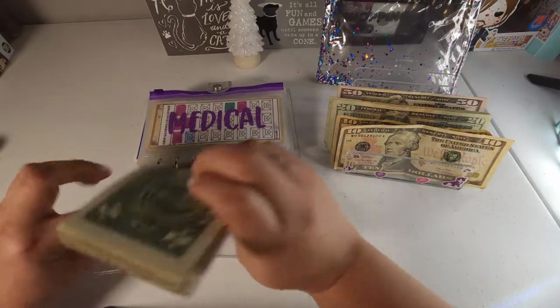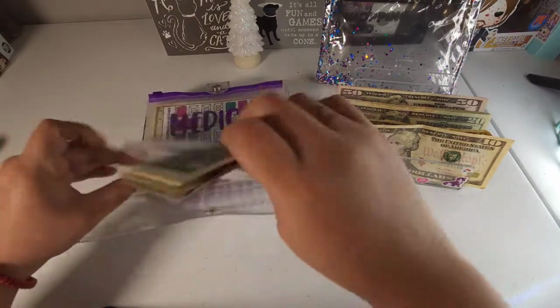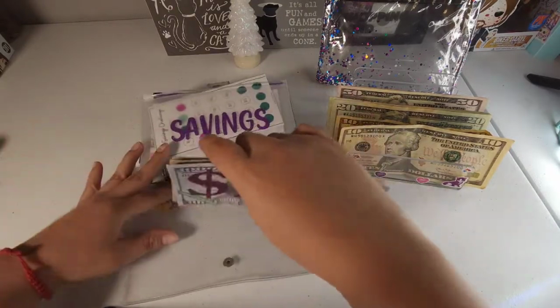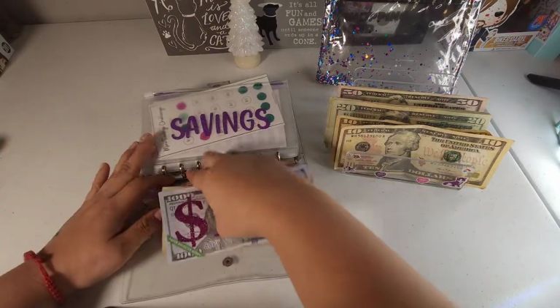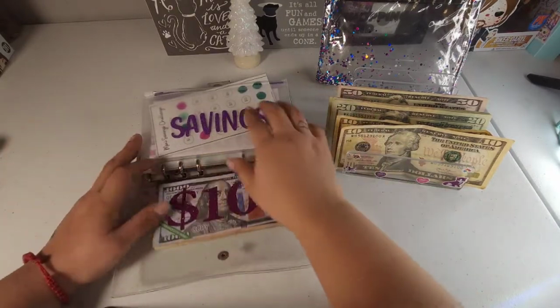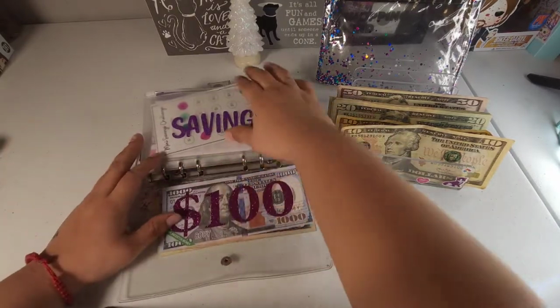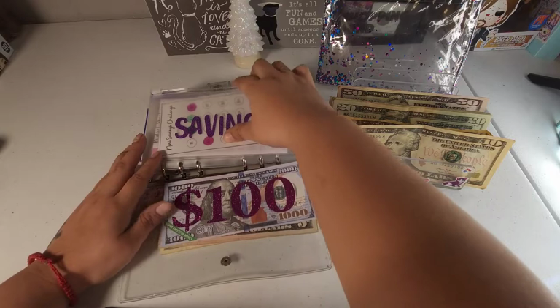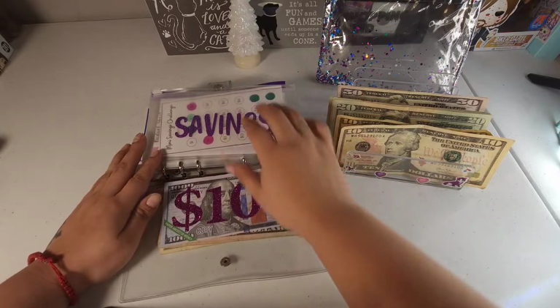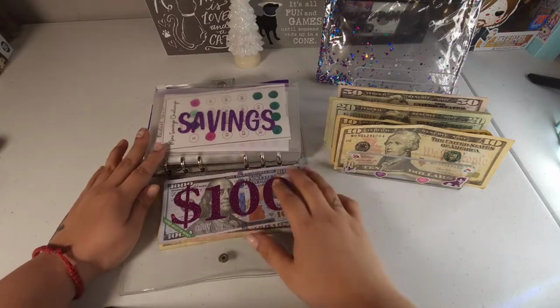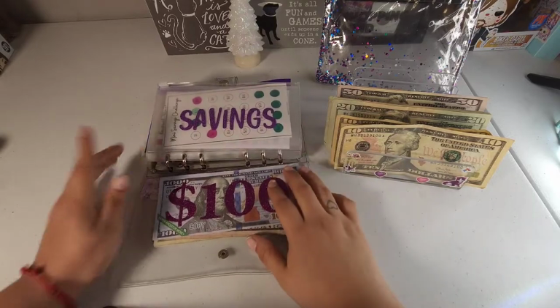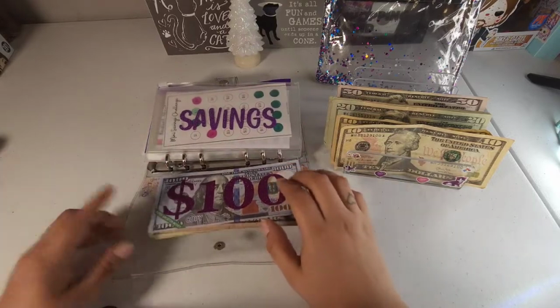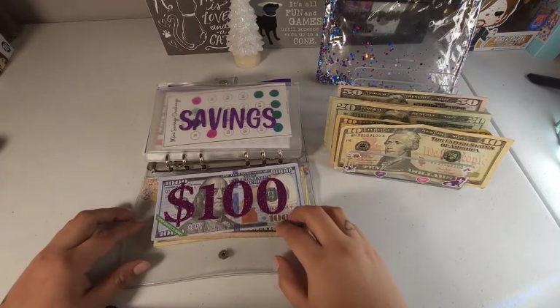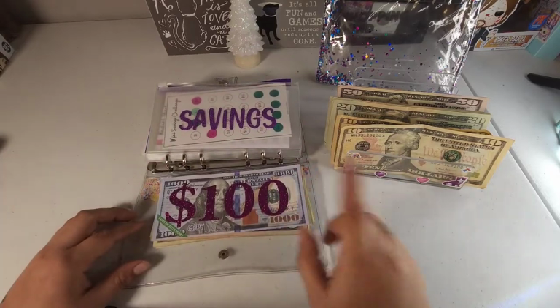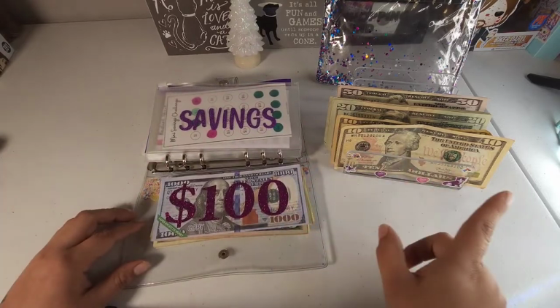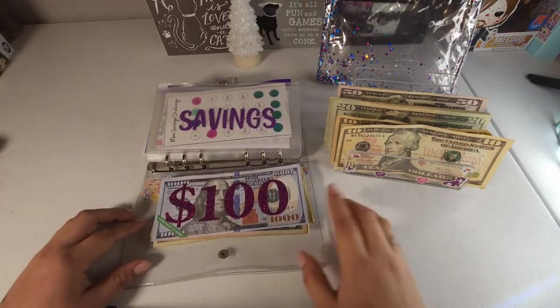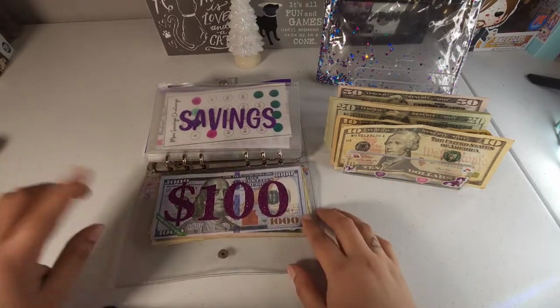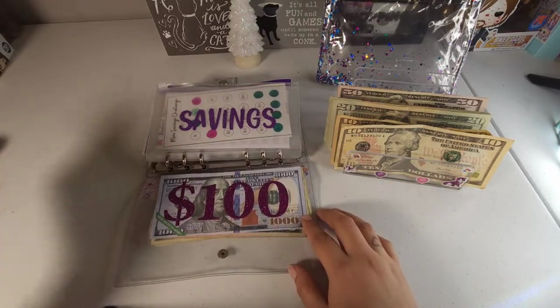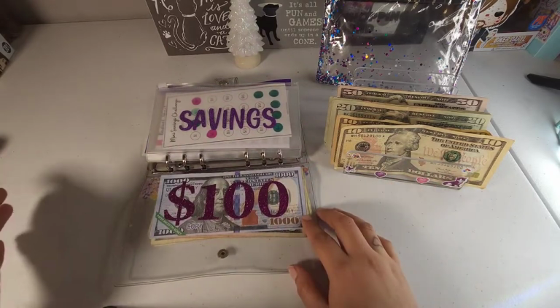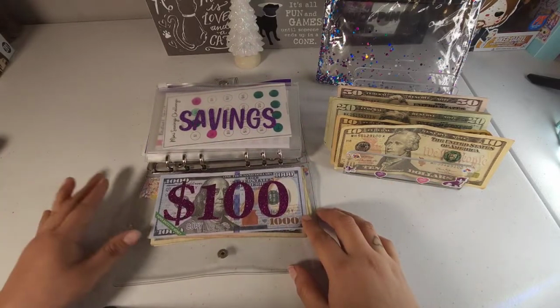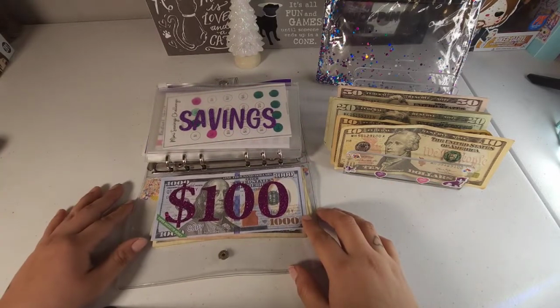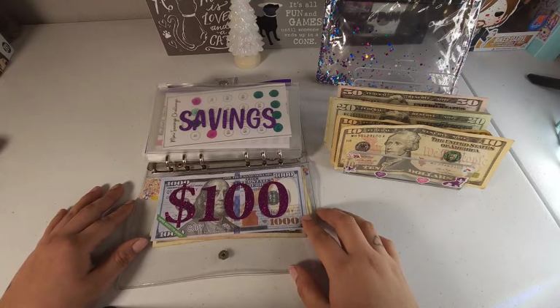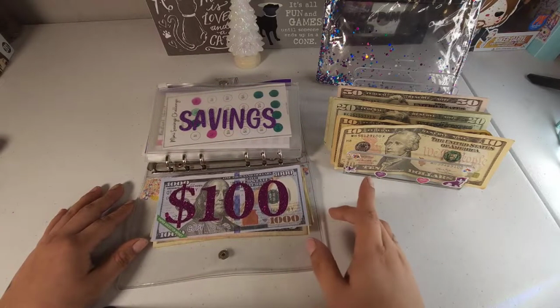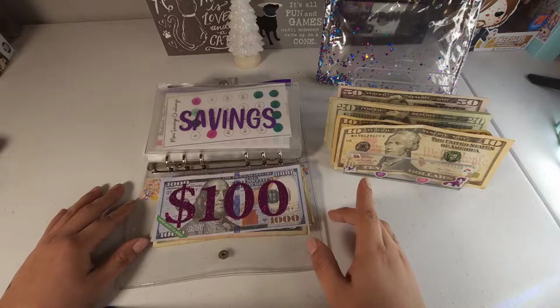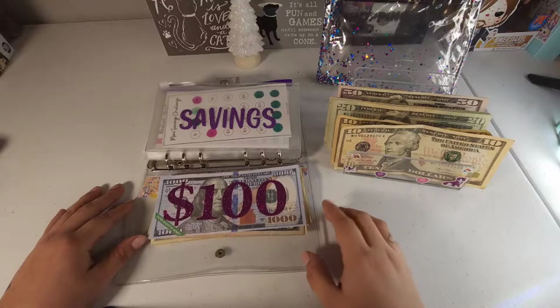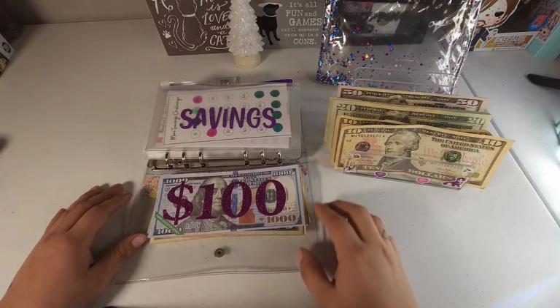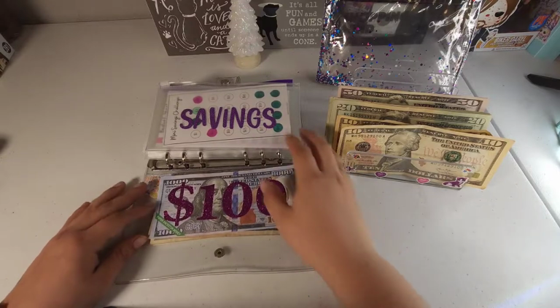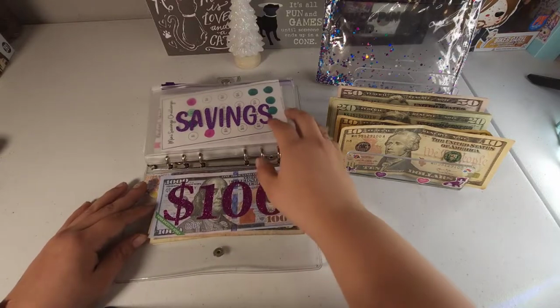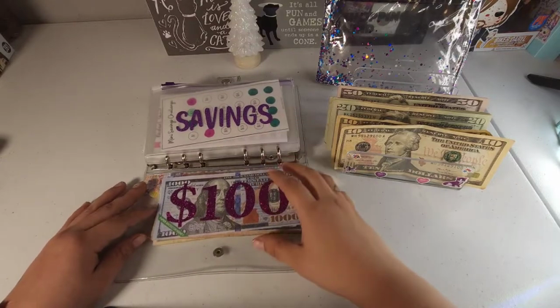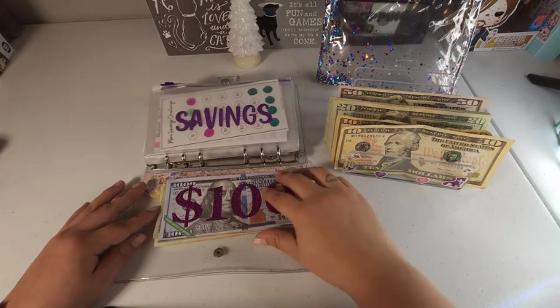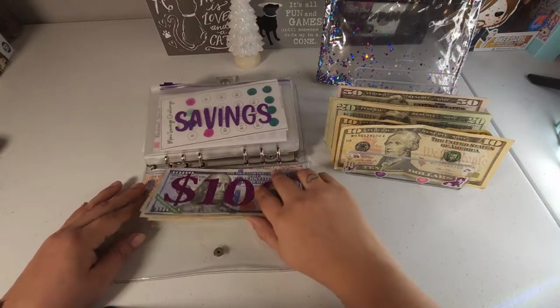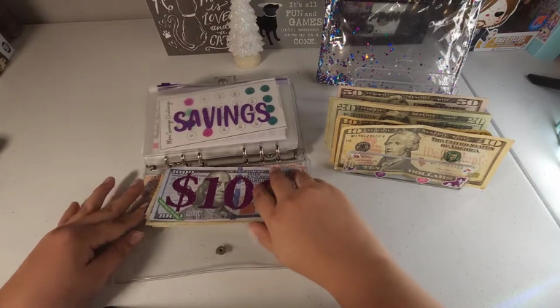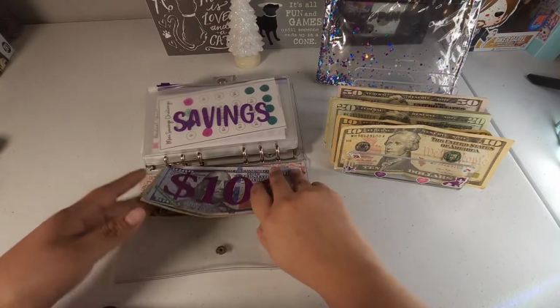By the way, one of my ring lights broke, so I used two — one on this side and one on the other side. One of them broke so I hope the lighting isn't that bad today.